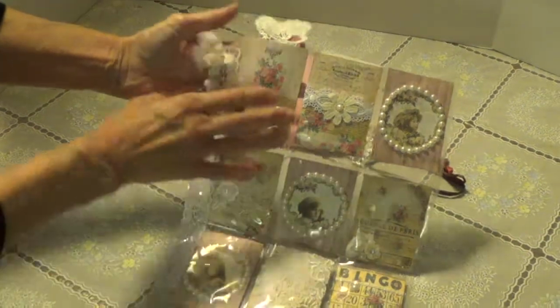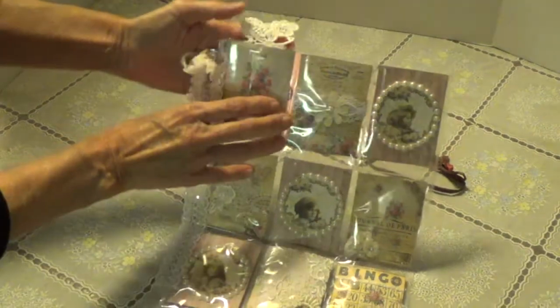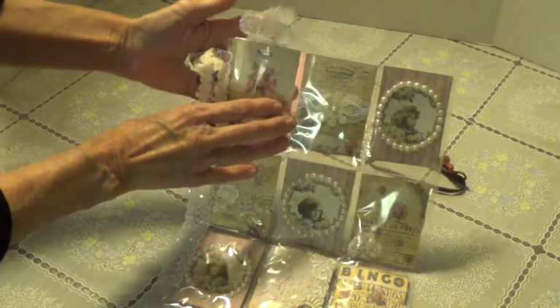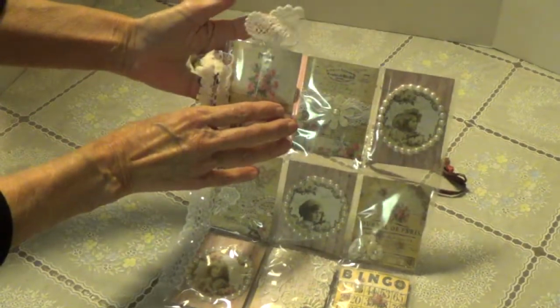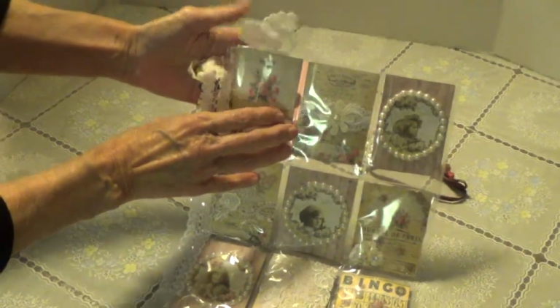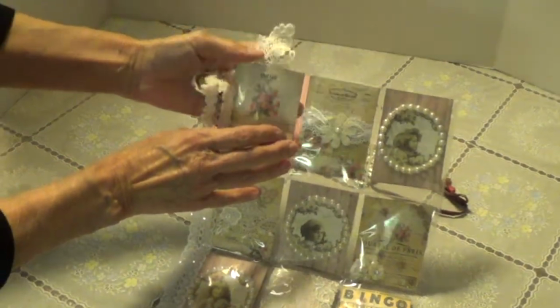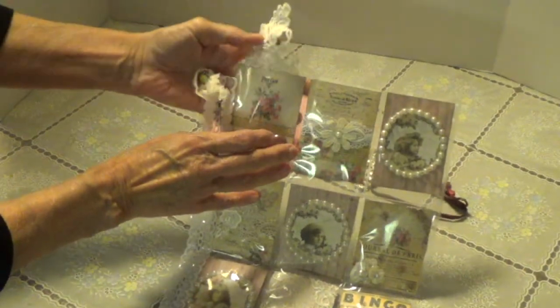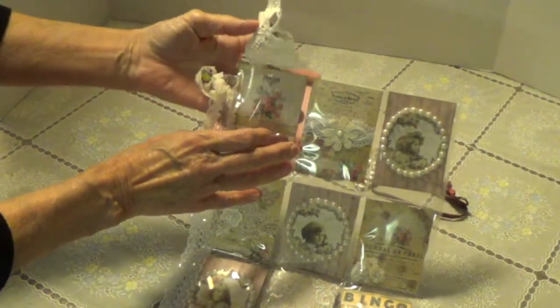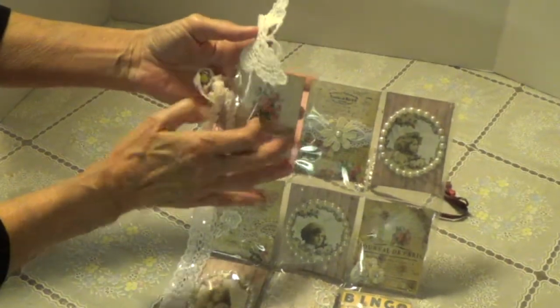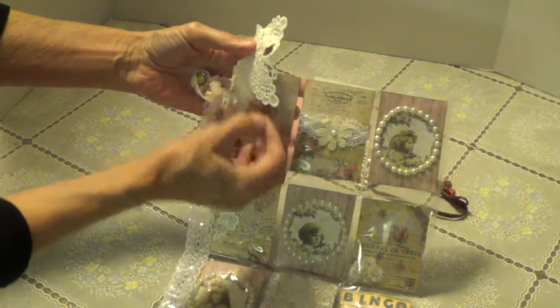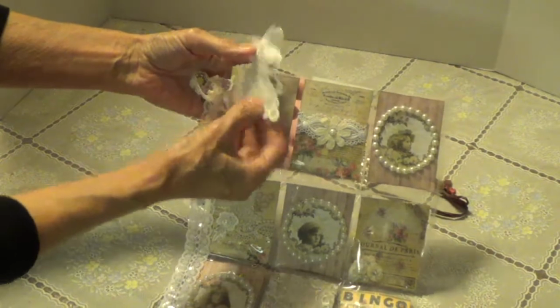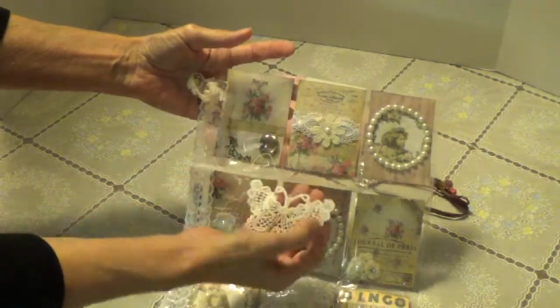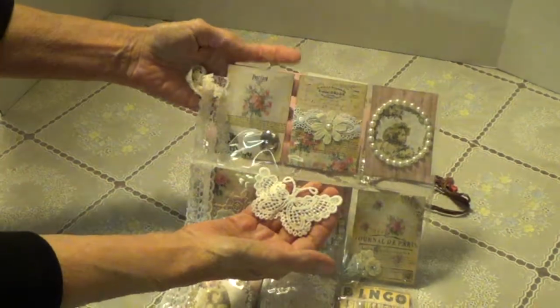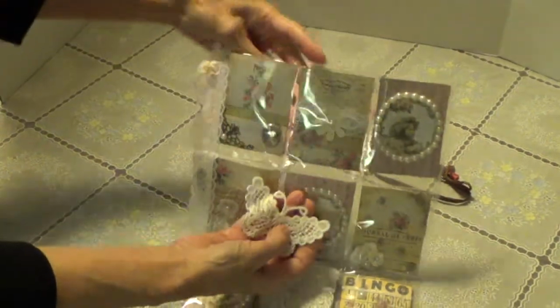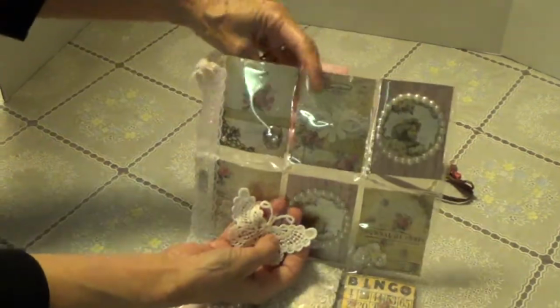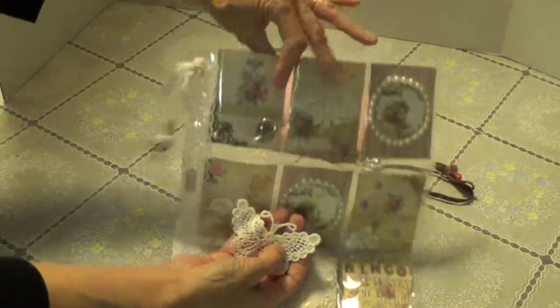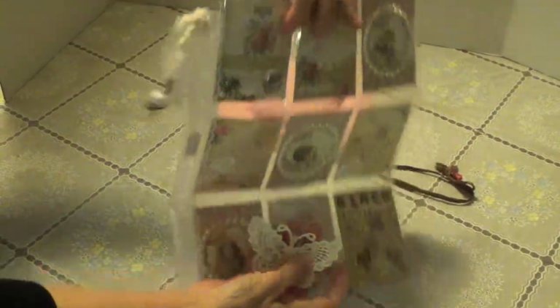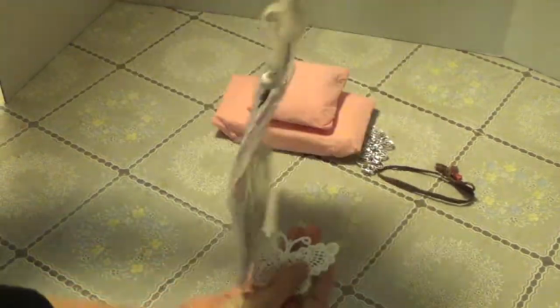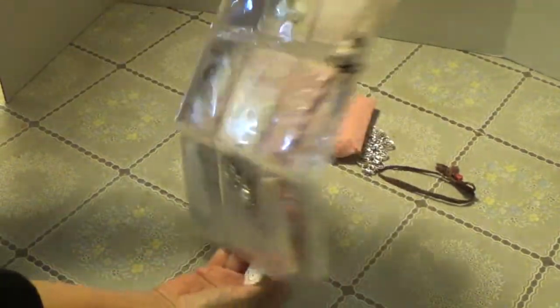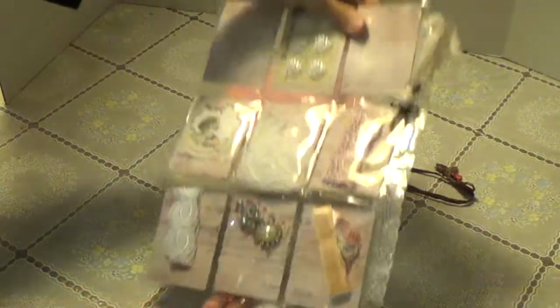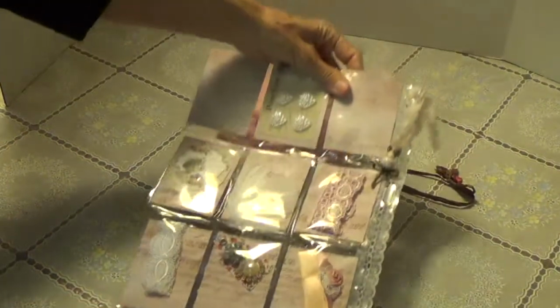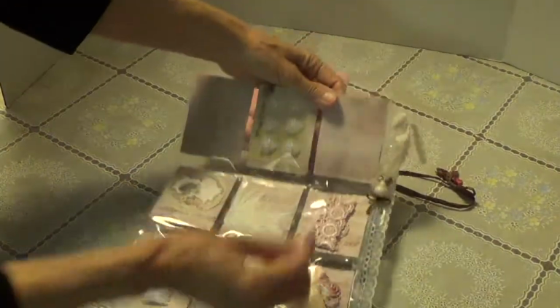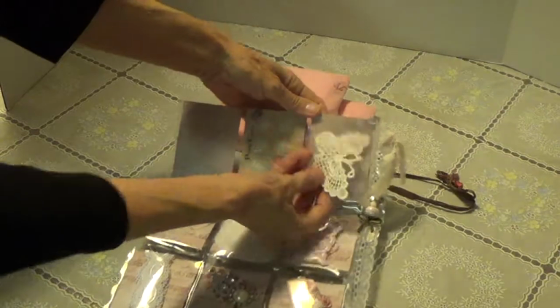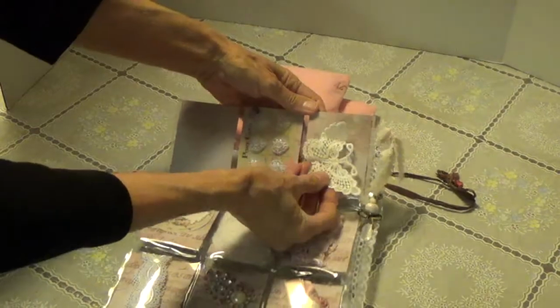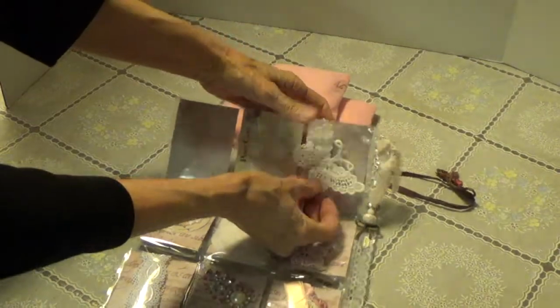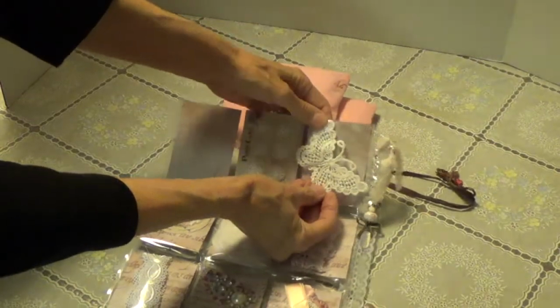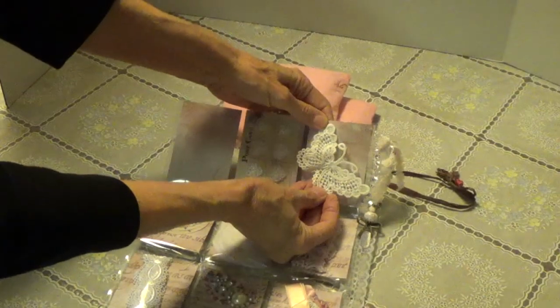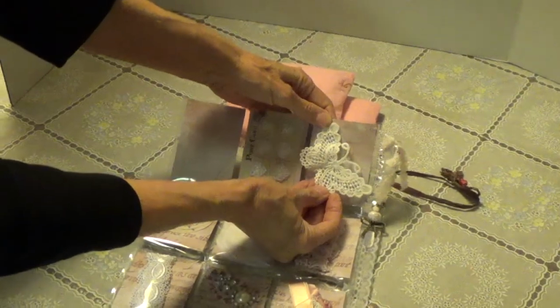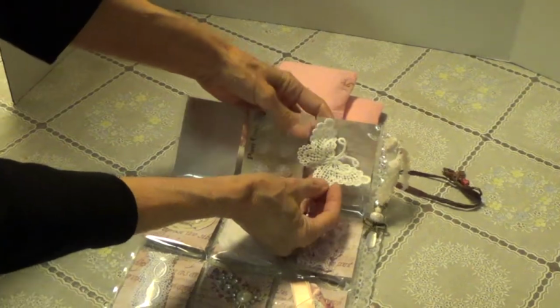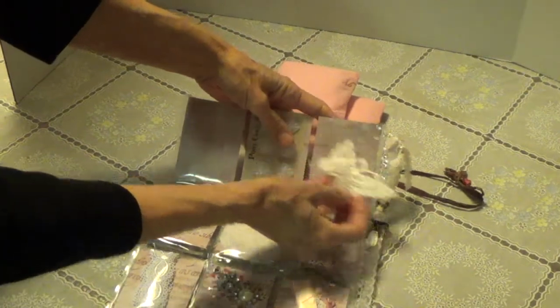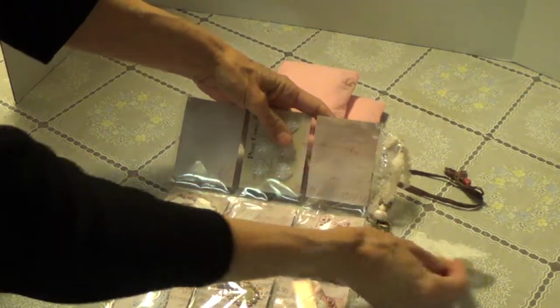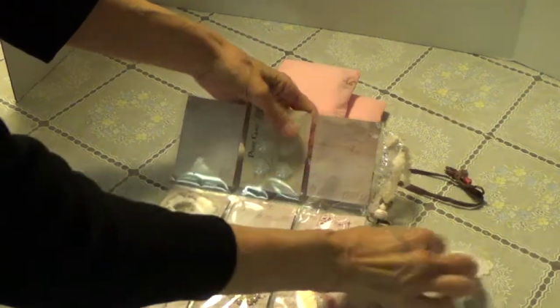Oh, I see something sneaking out — it's trying to fly away. A little butterfly applique. Let me flip that over — so that was in here. A beautiful applique. I'm just going to set that there.